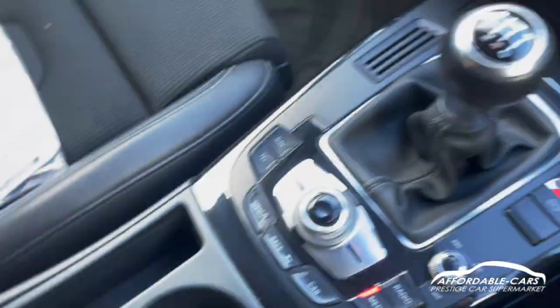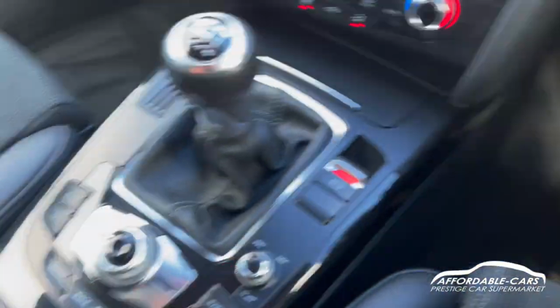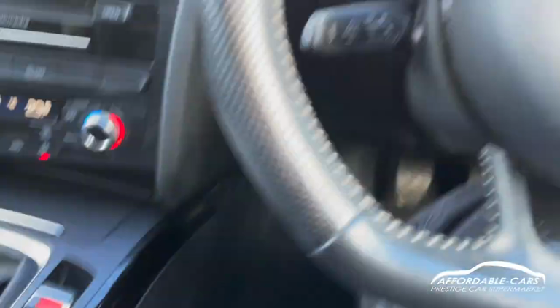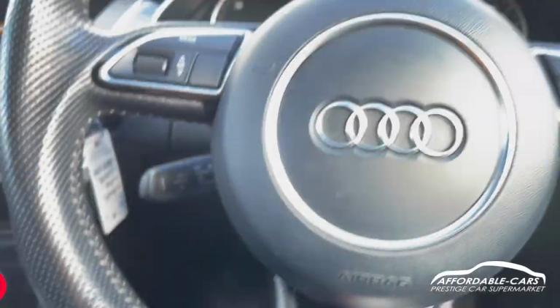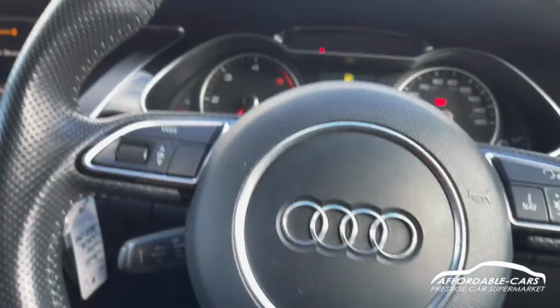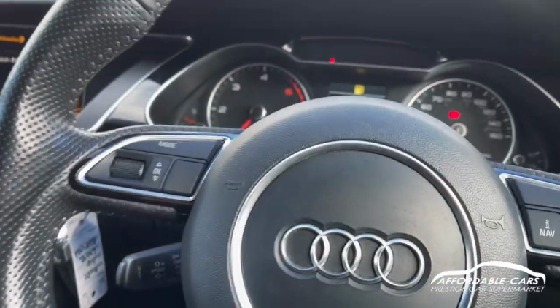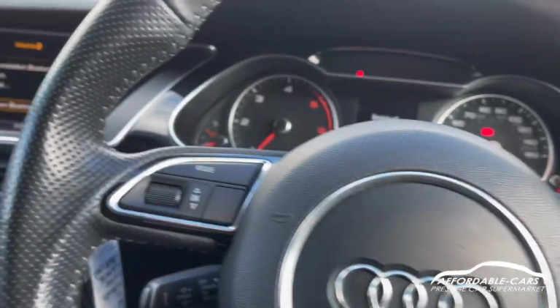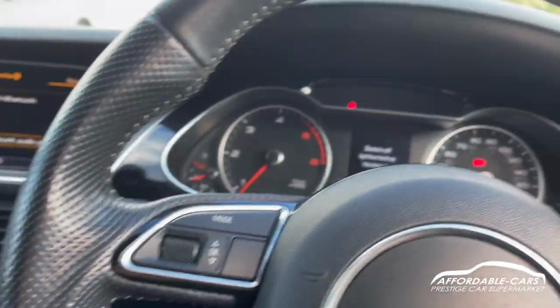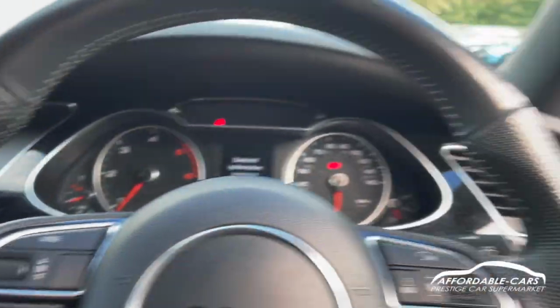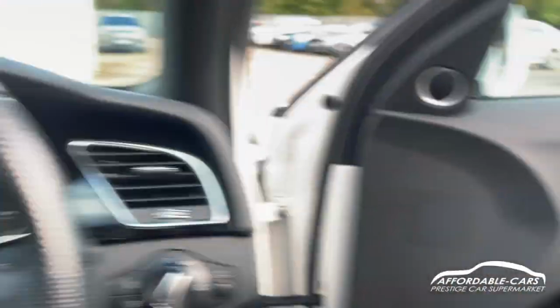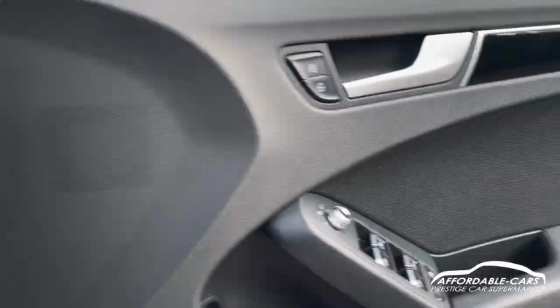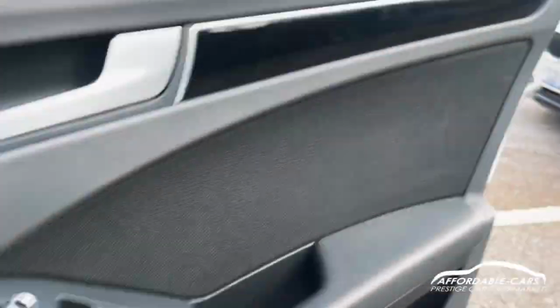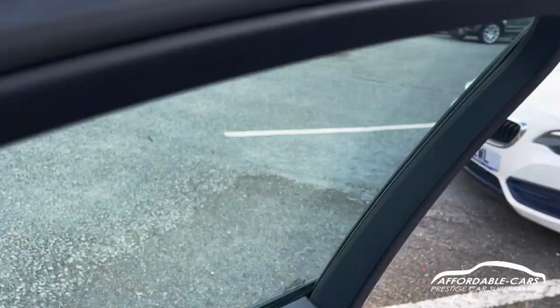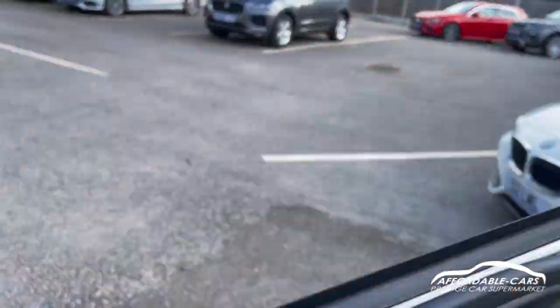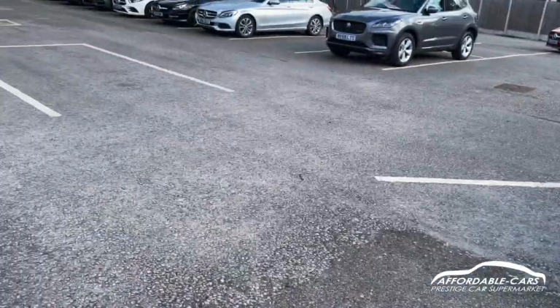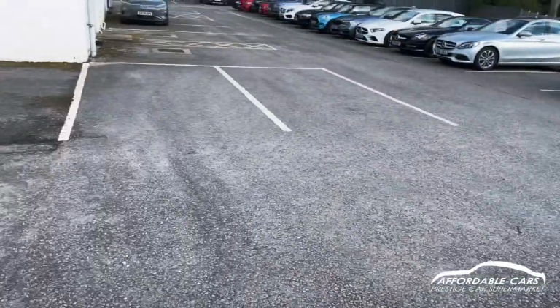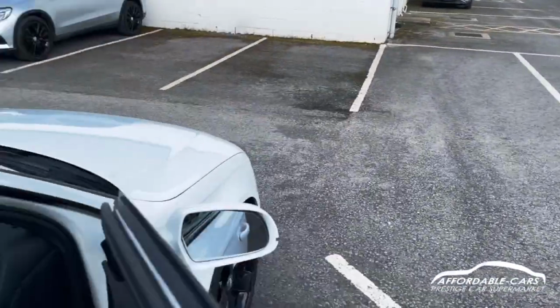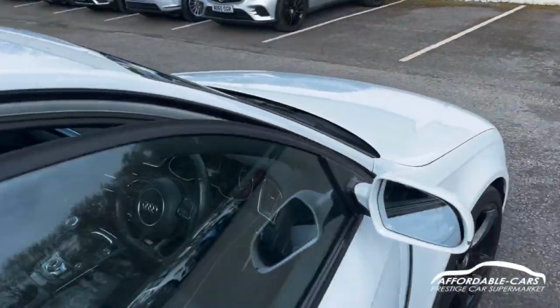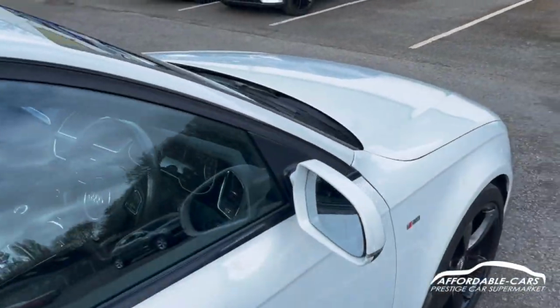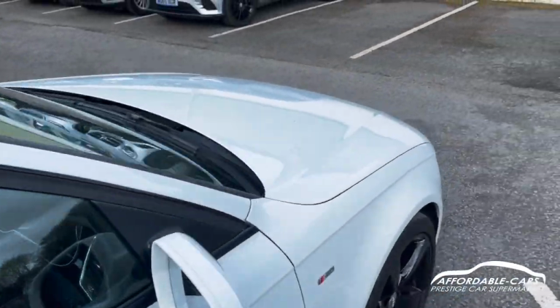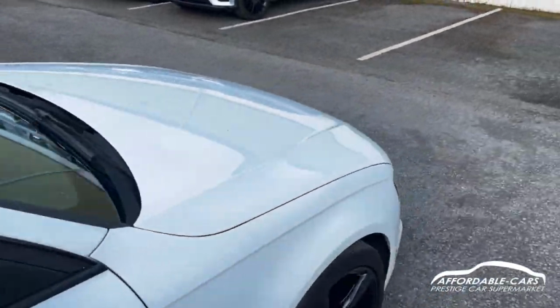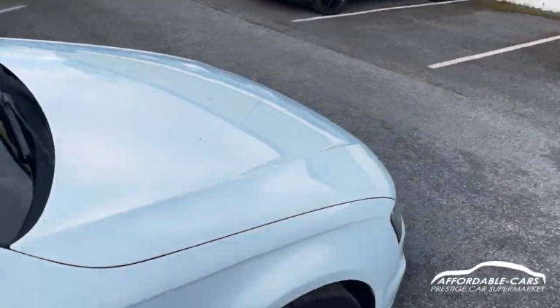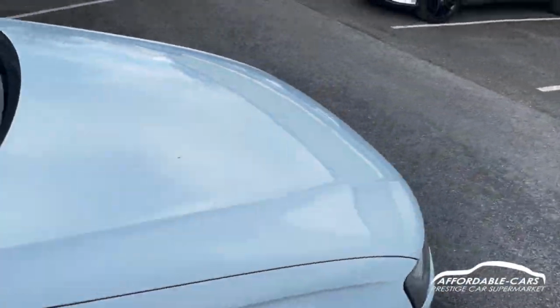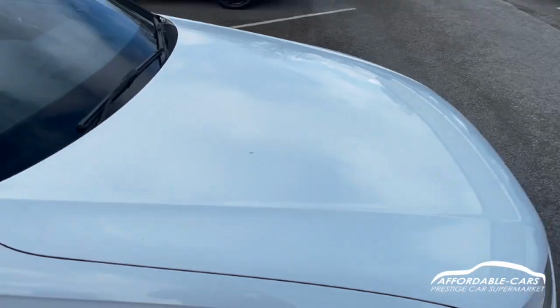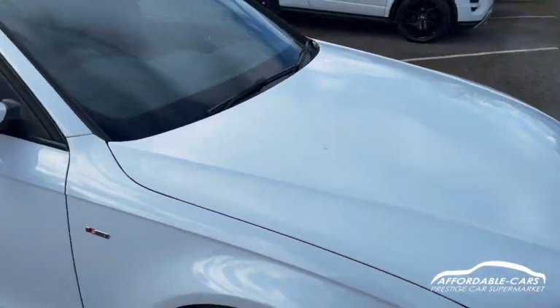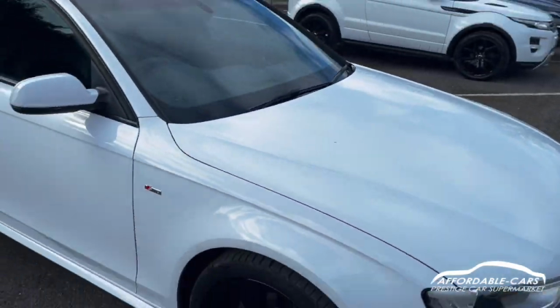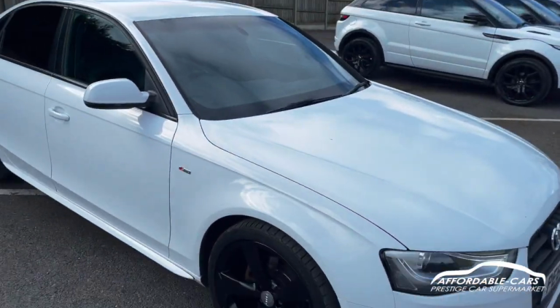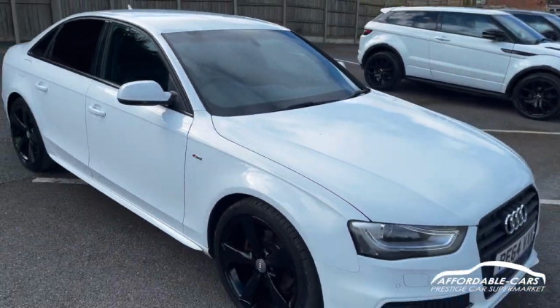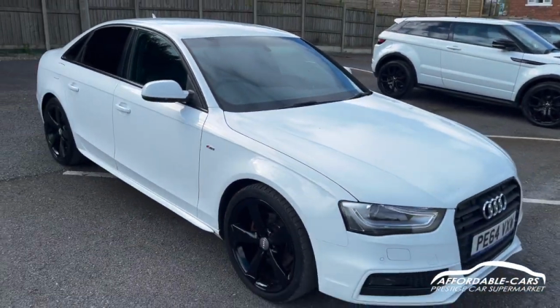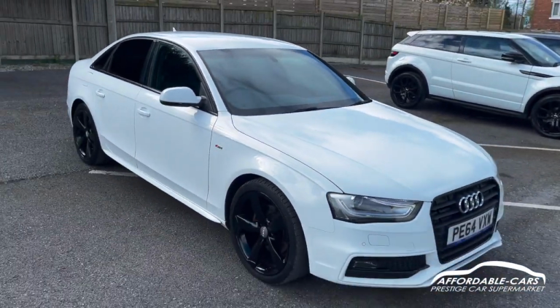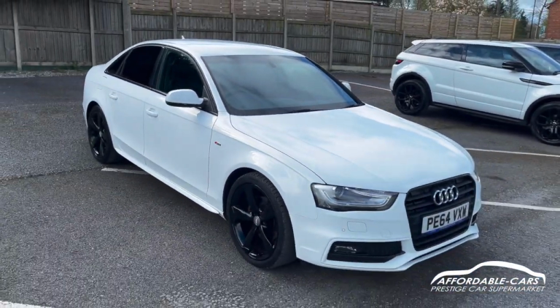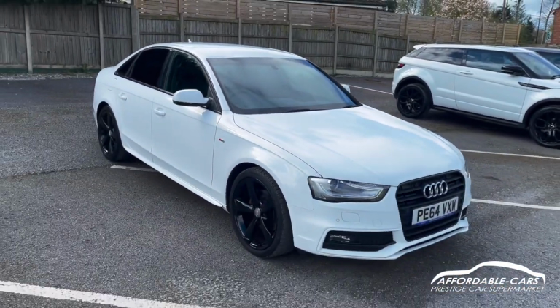So if you have any more questions about this car, please feel free to contact our sales team — and potentially this could be your next new car. Cheers!